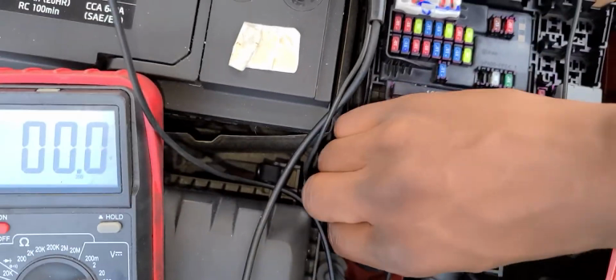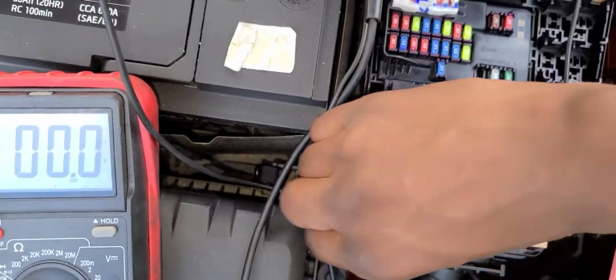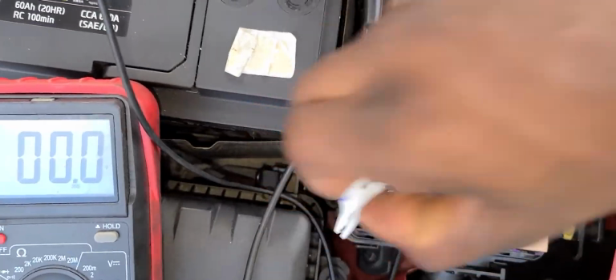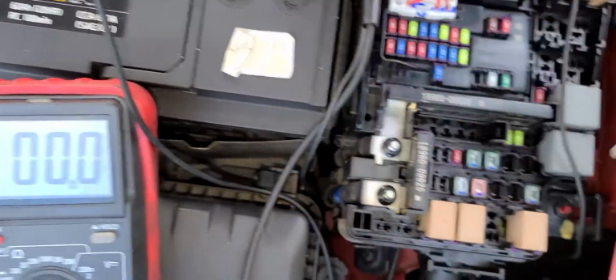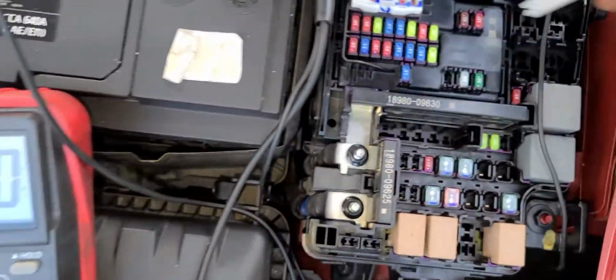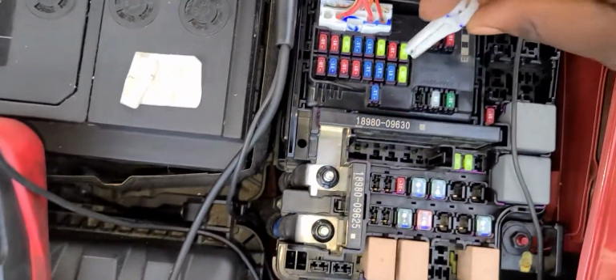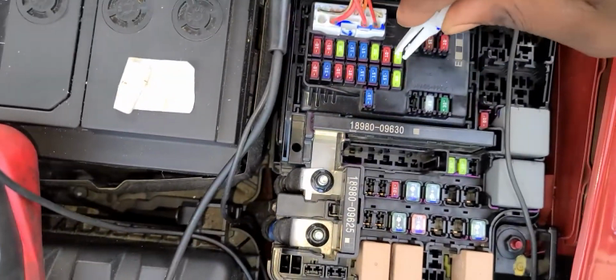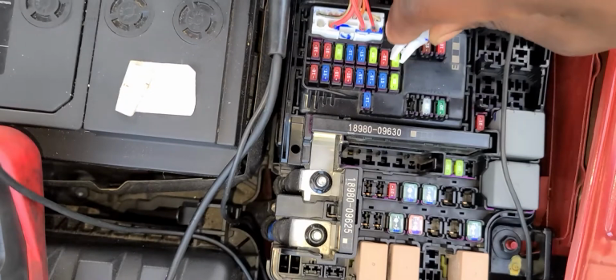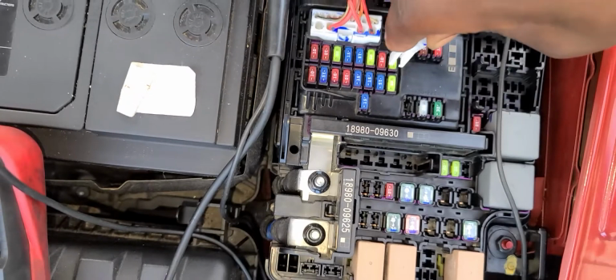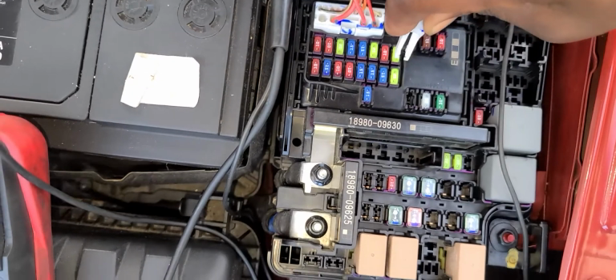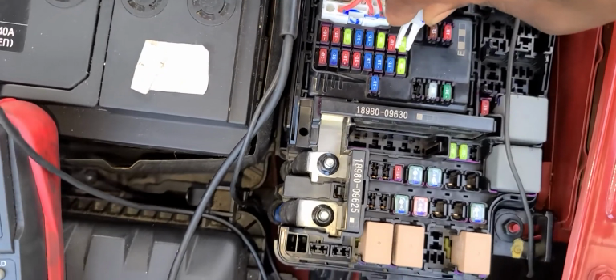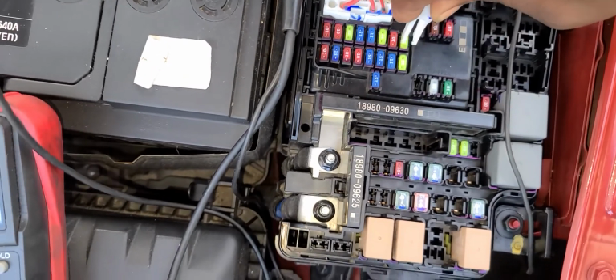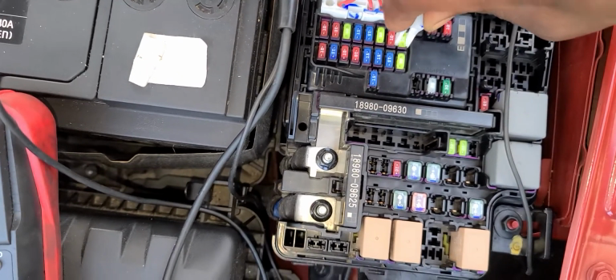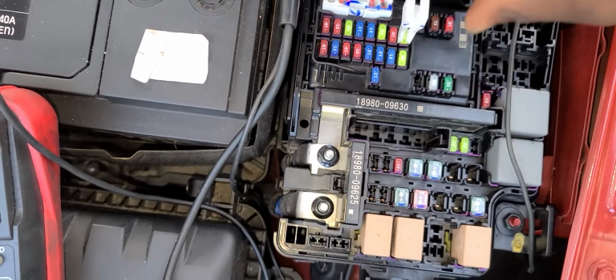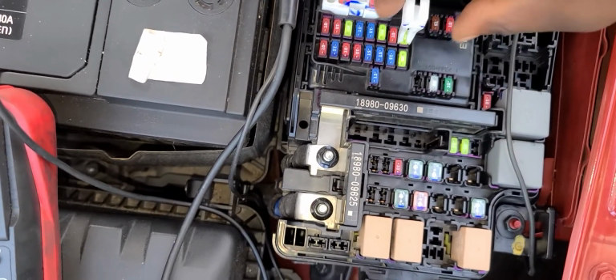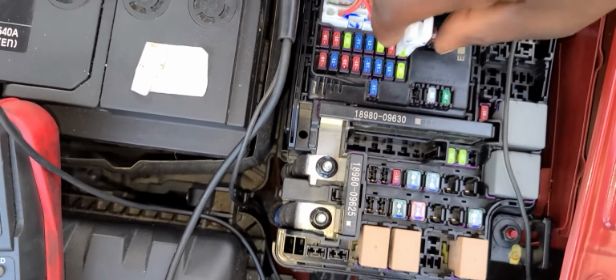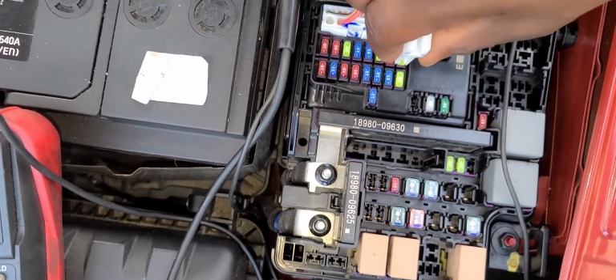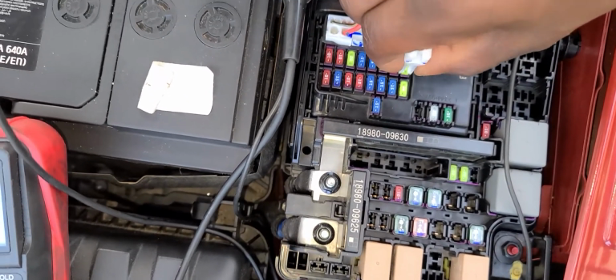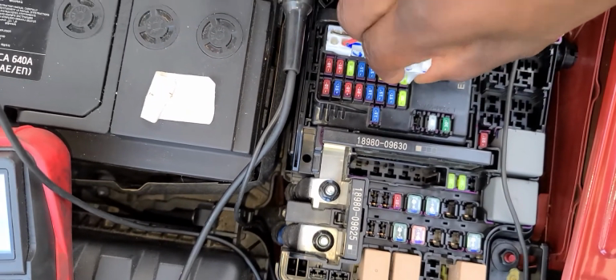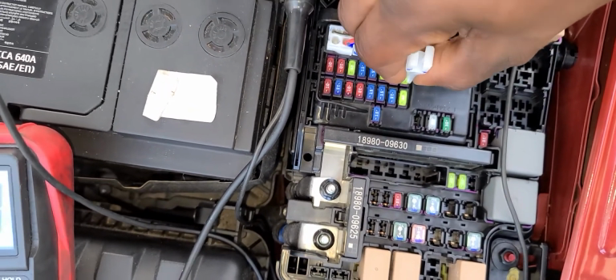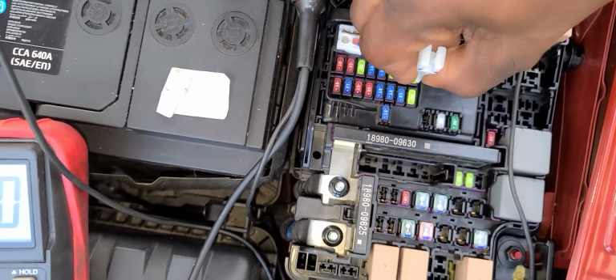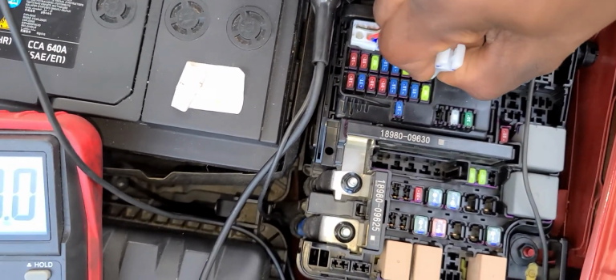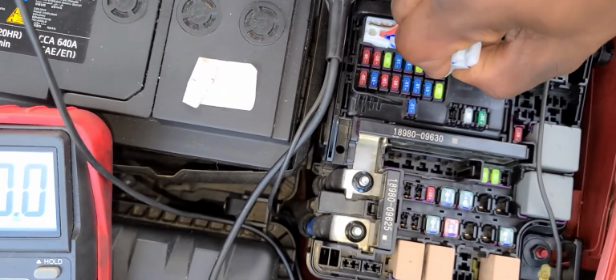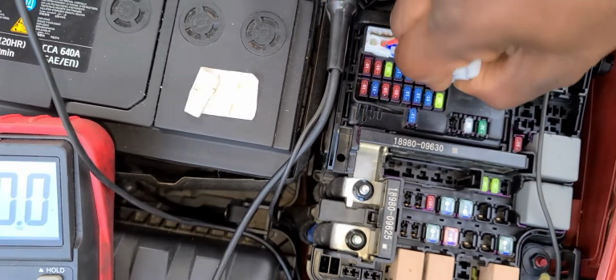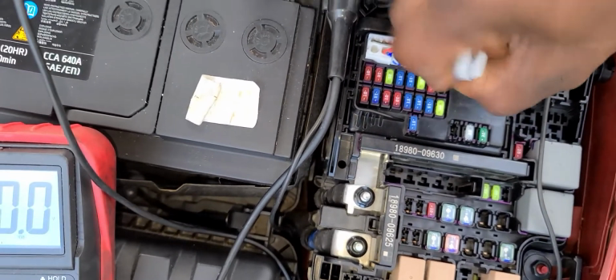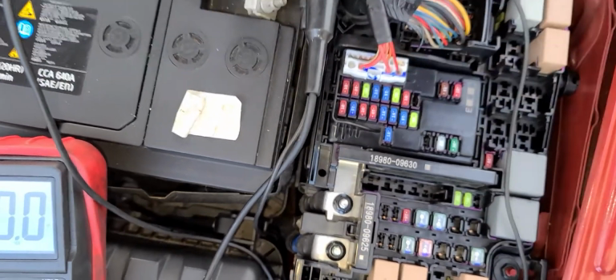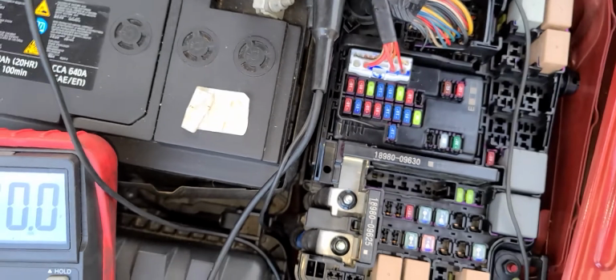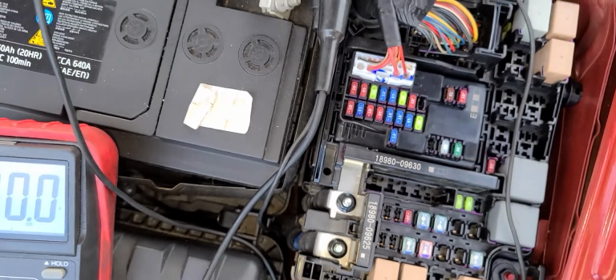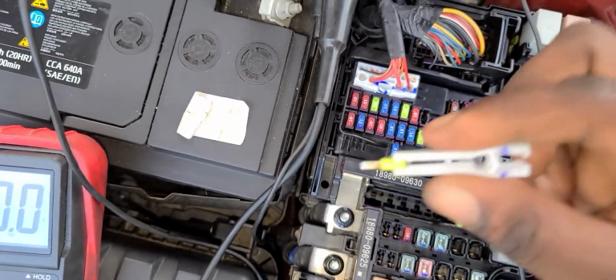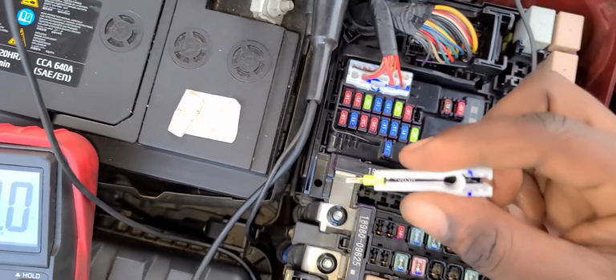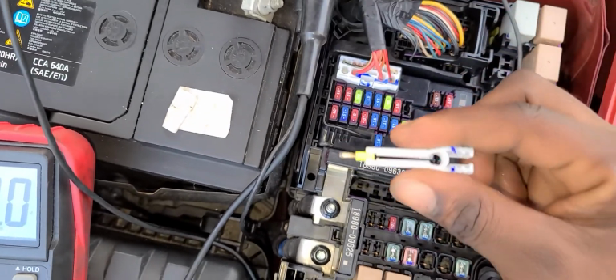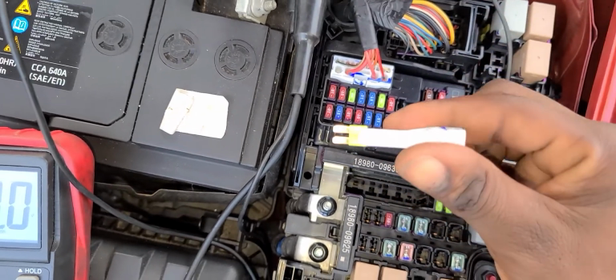Now I'm going to remove this fuse. I'll use the fuse puller to remove it — hook it in, squeeze, and pull. Here it is.